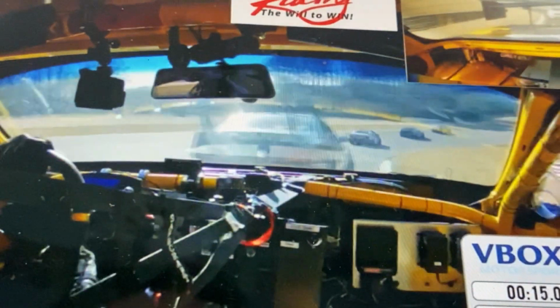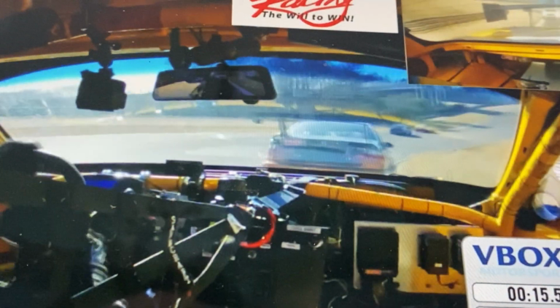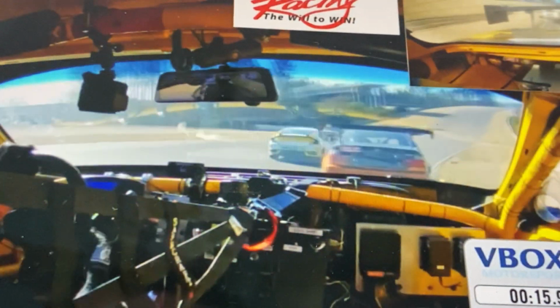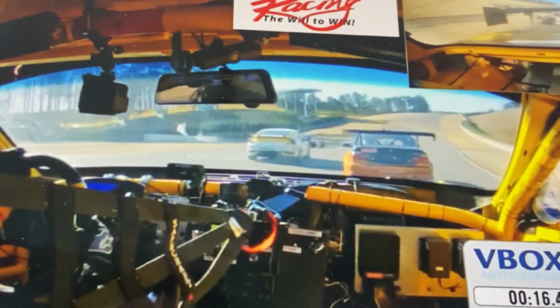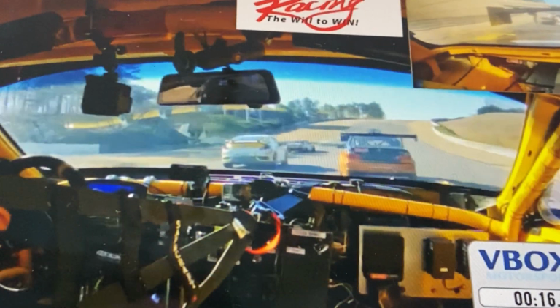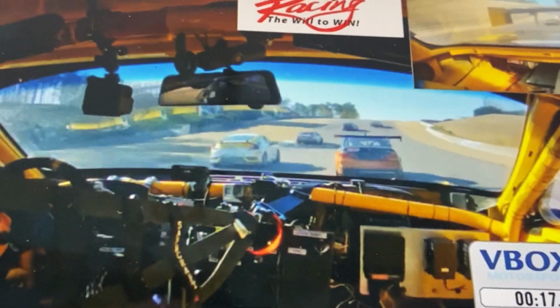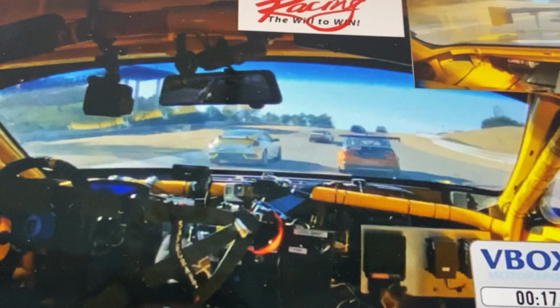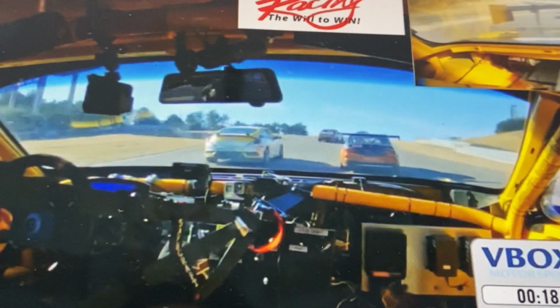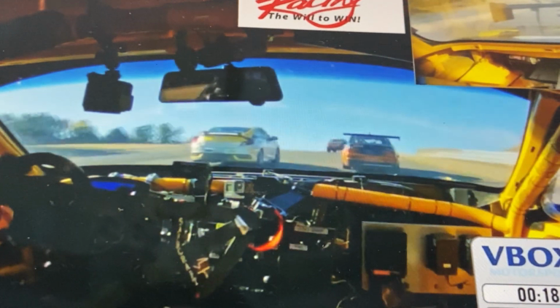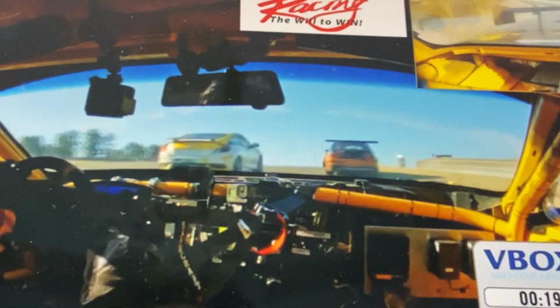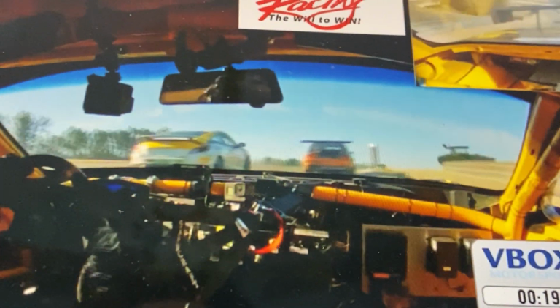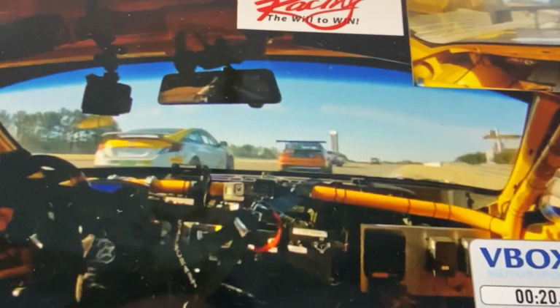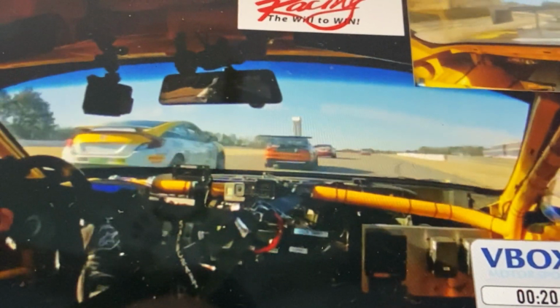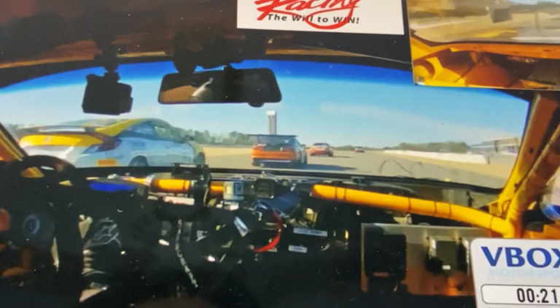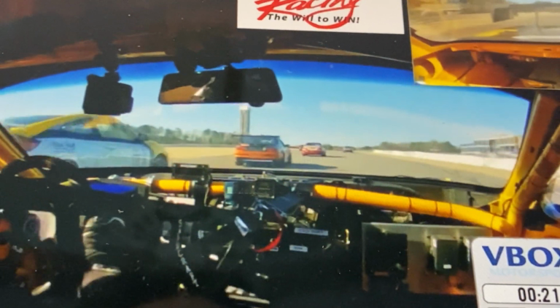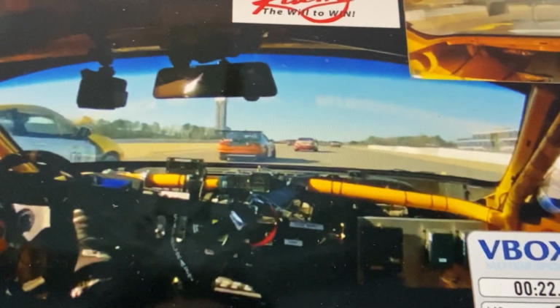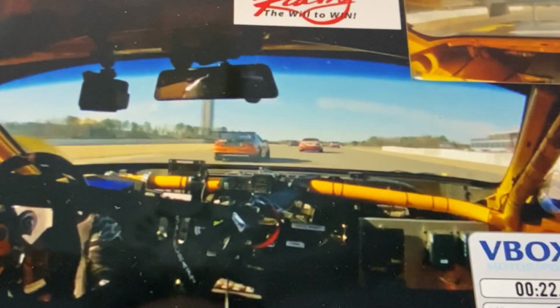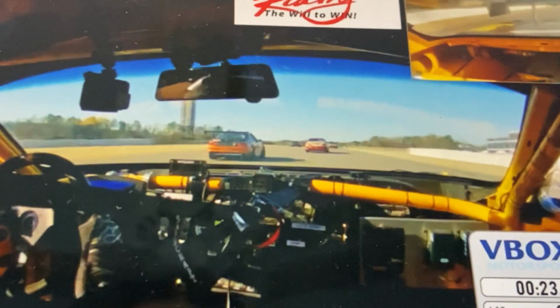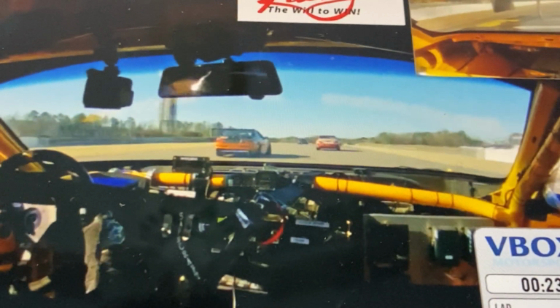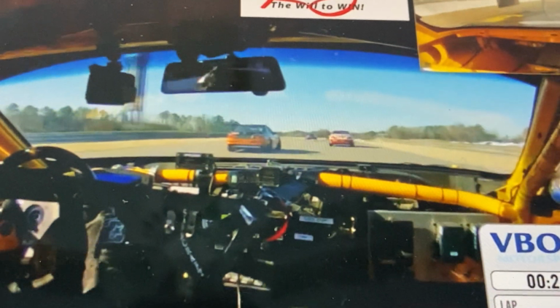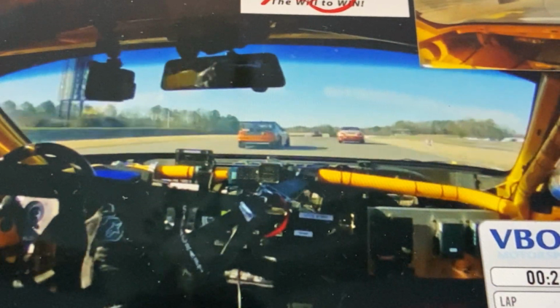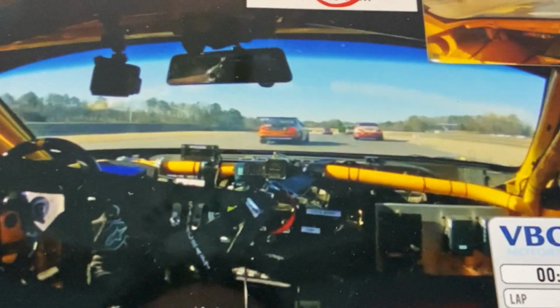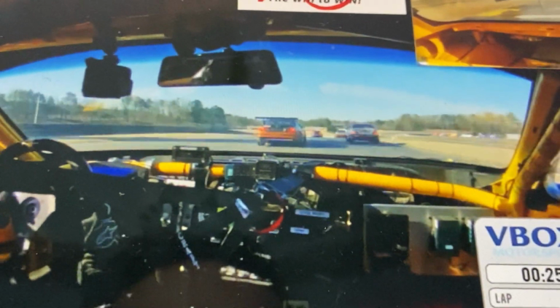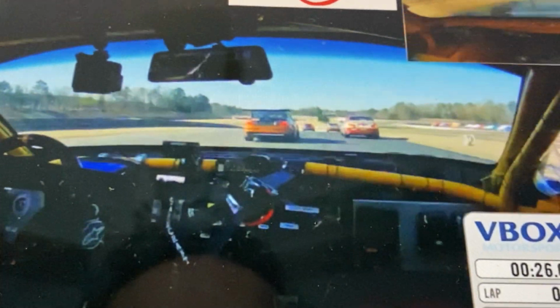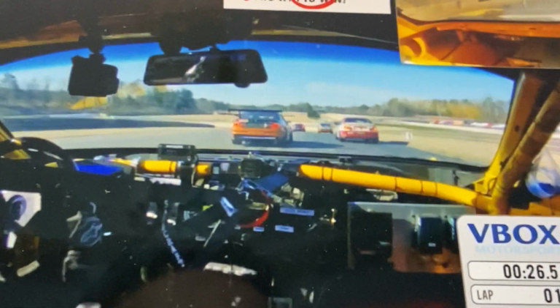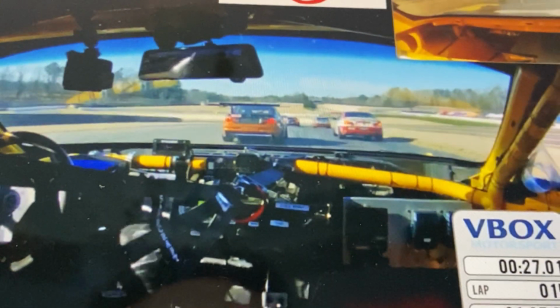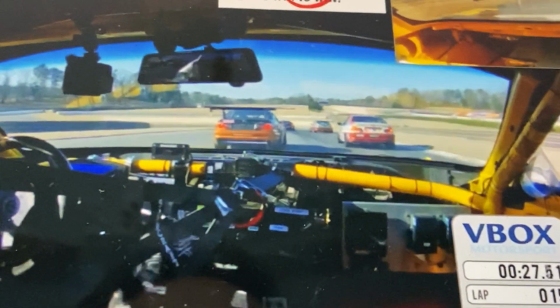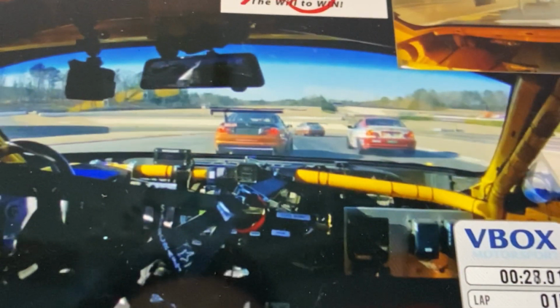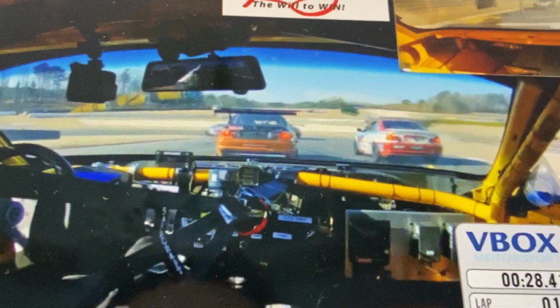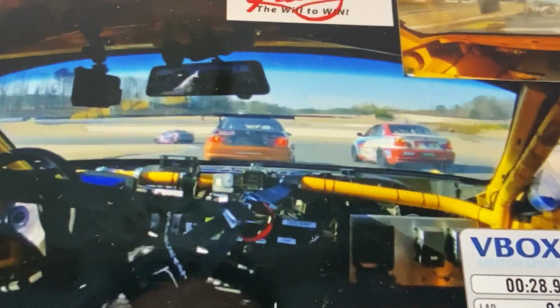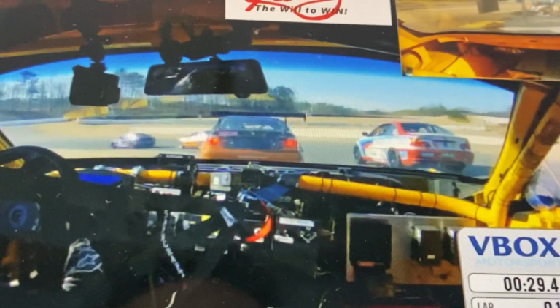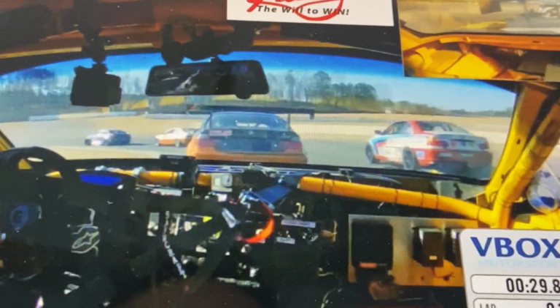Sometimes you go too wide, sometimes you don't. Hoping that Civic will see me and leave me a lane — he does. Thank you. Down into turn five, right on the tail of that BMW.